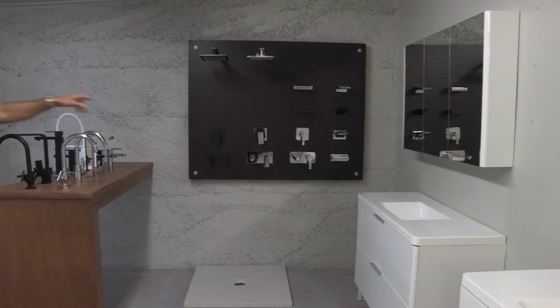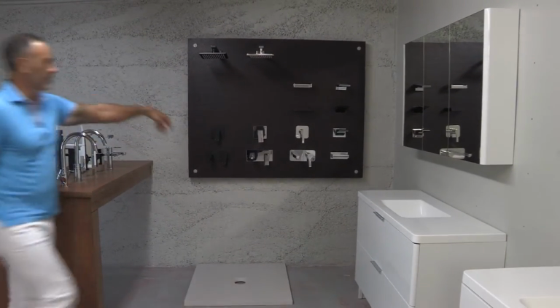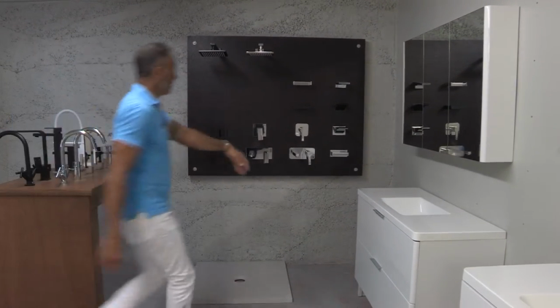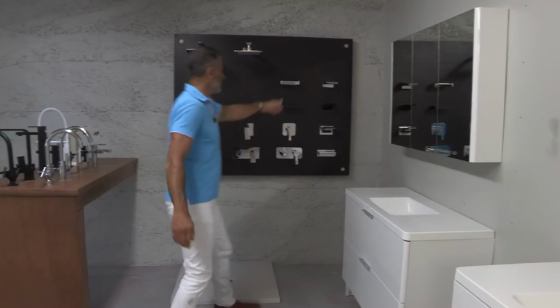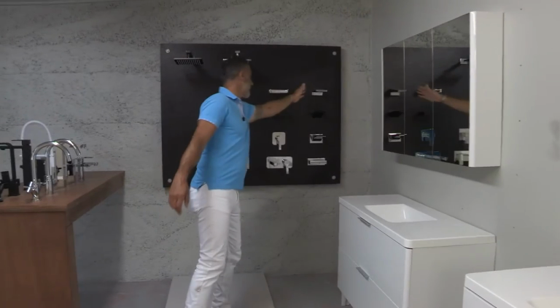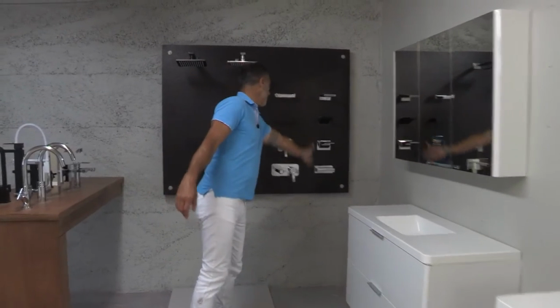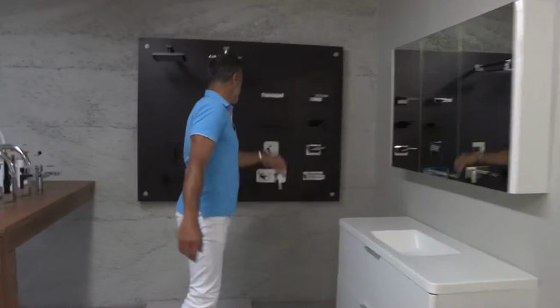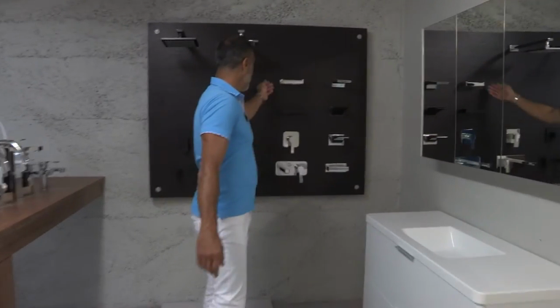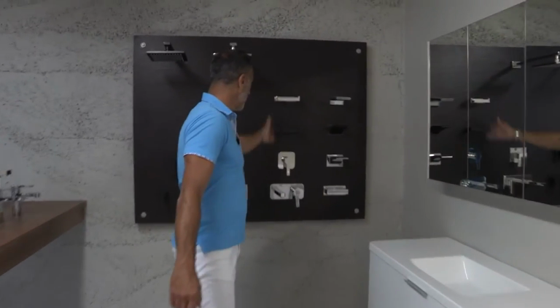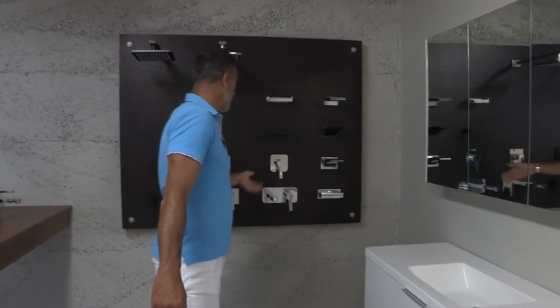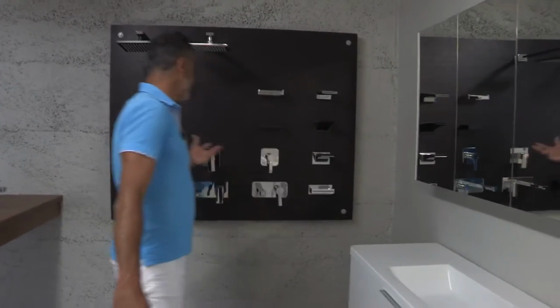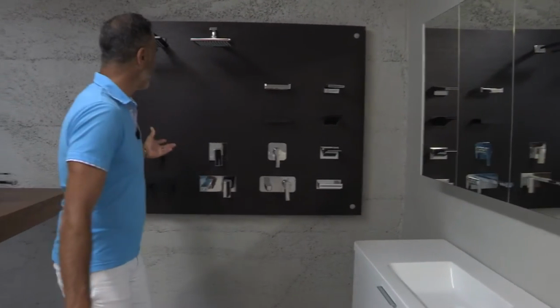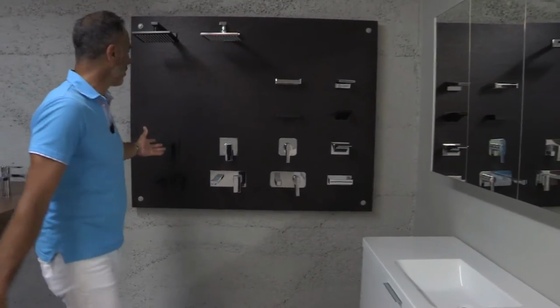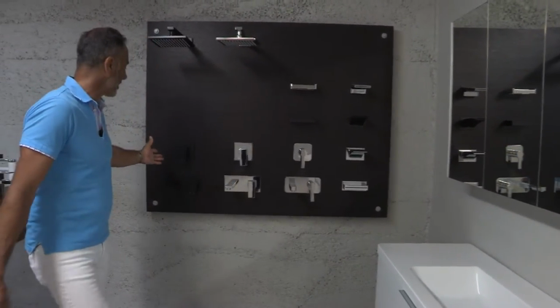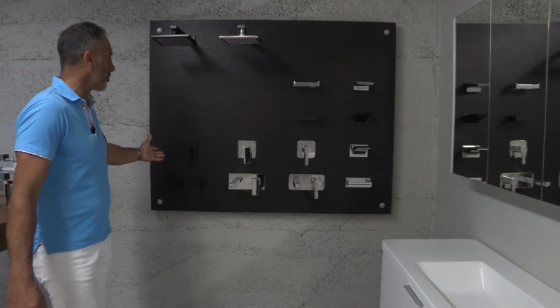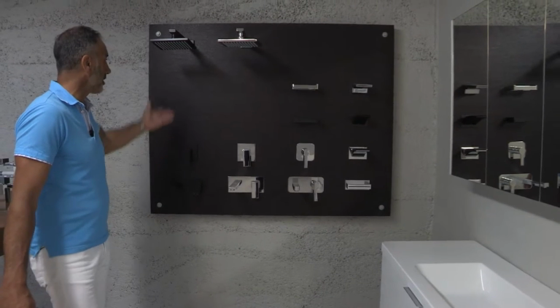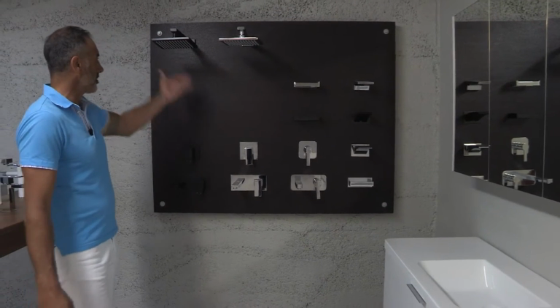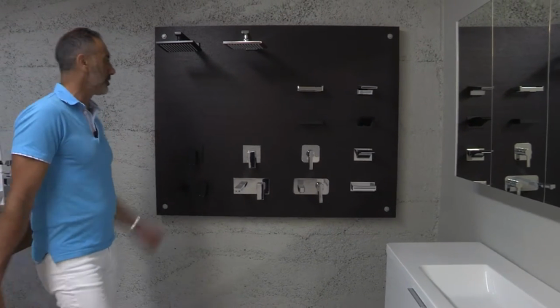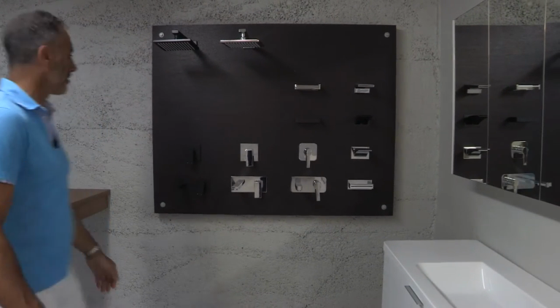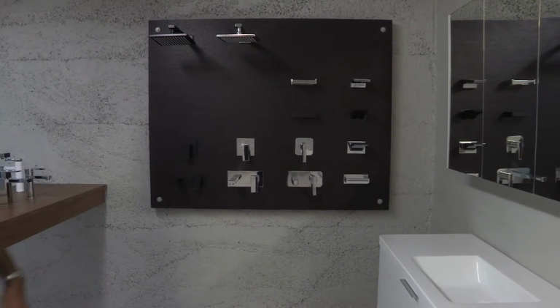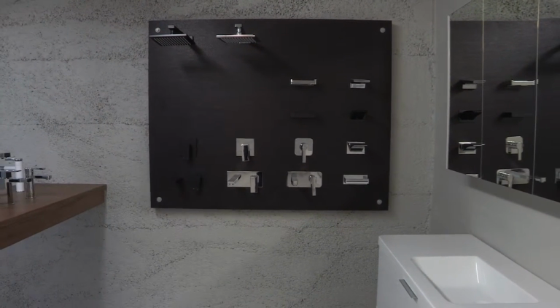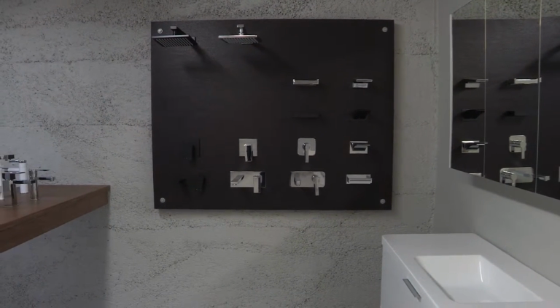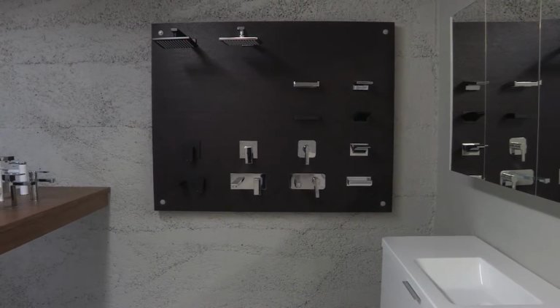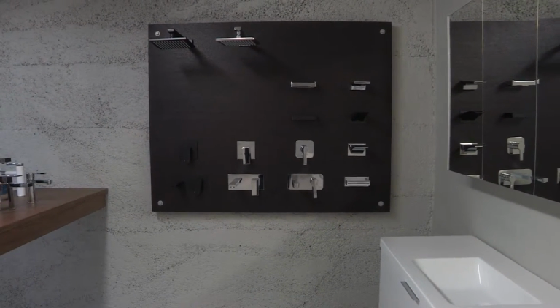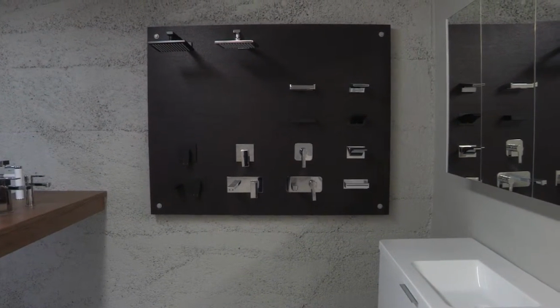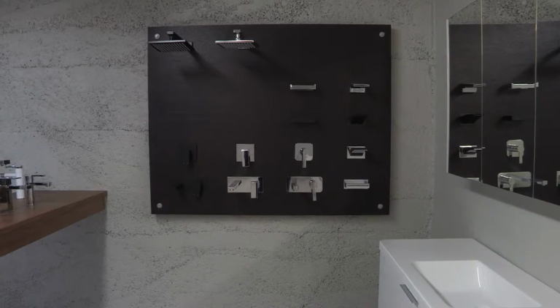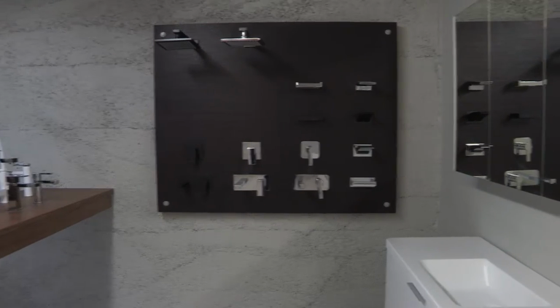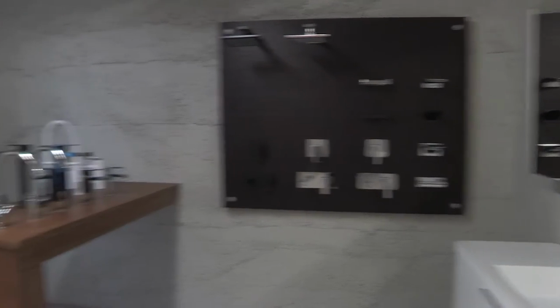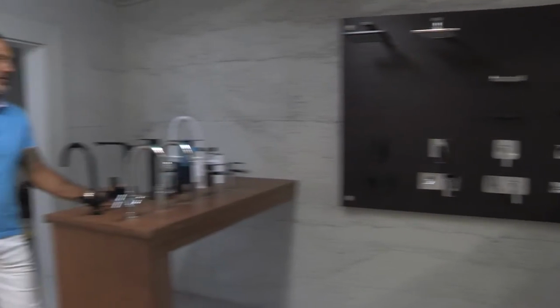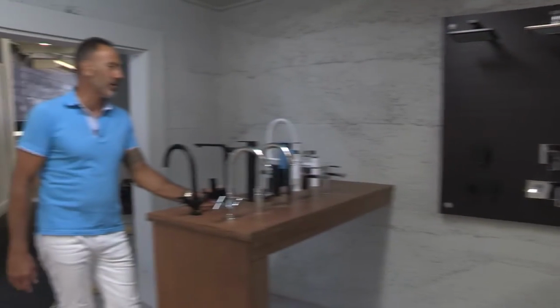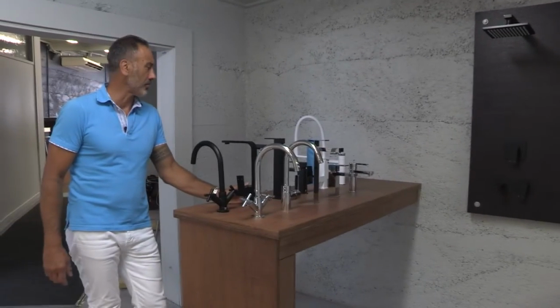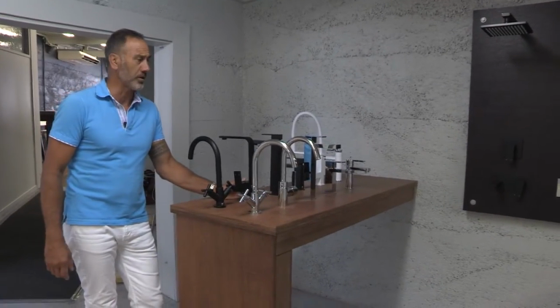As you can see here we have a range of bath spouts and toilet holders, and we try to pick a small range that all matches and ties in. It's all Watermark Australian and New Zealand standards certified, so it's a really good product.